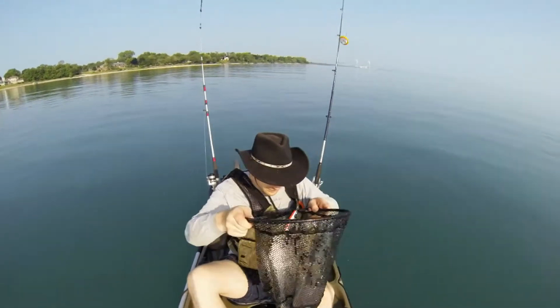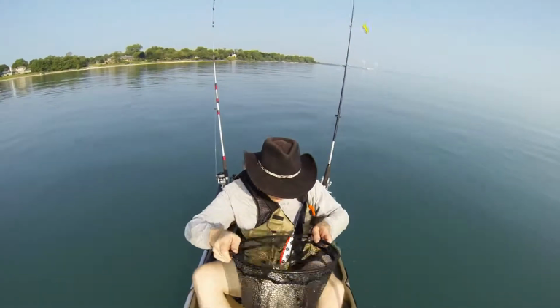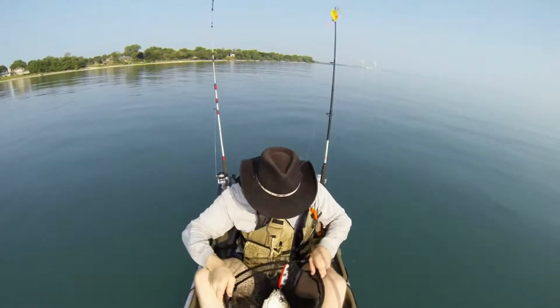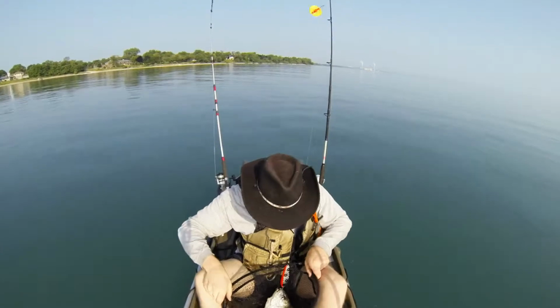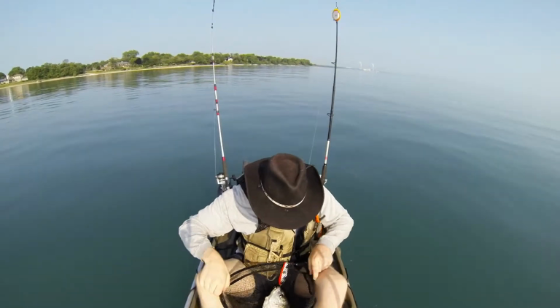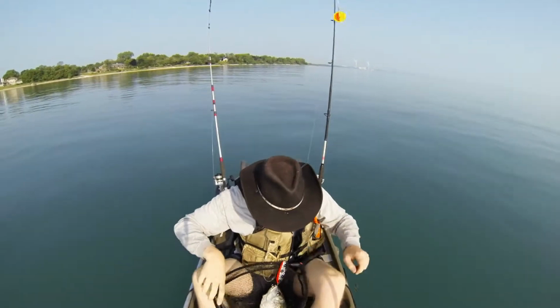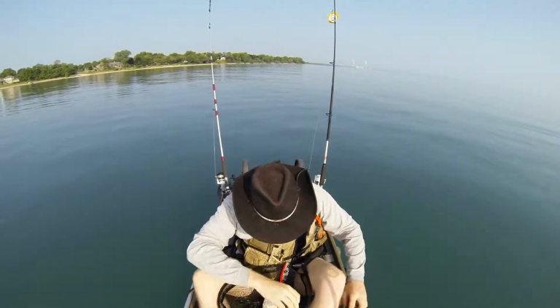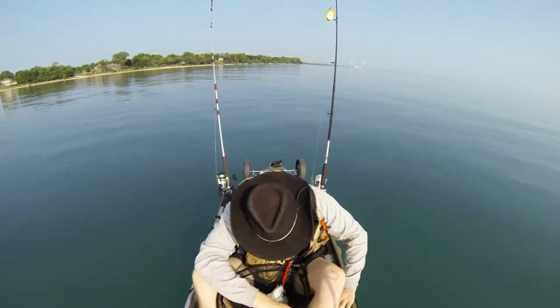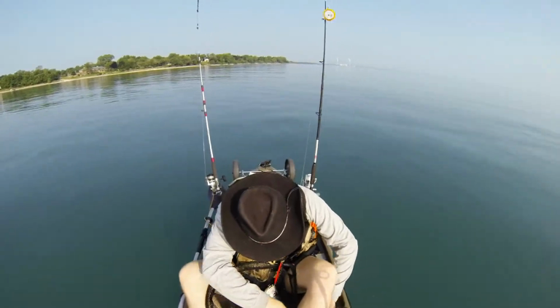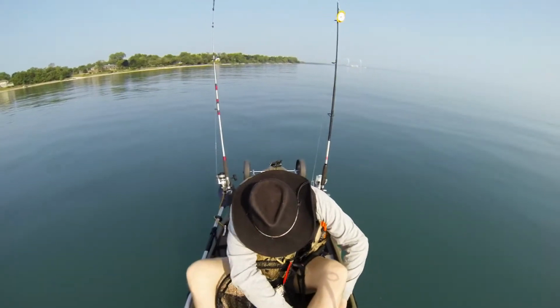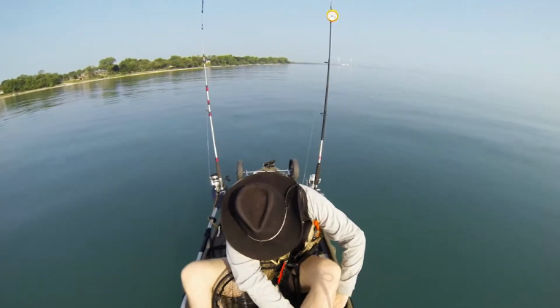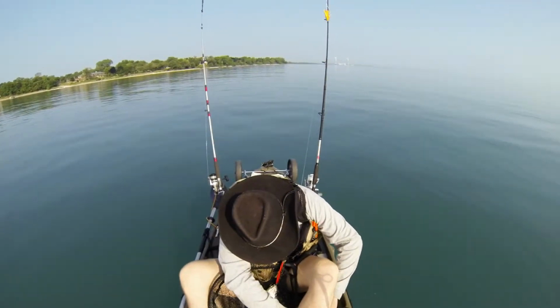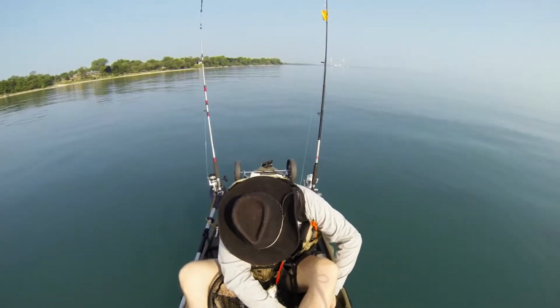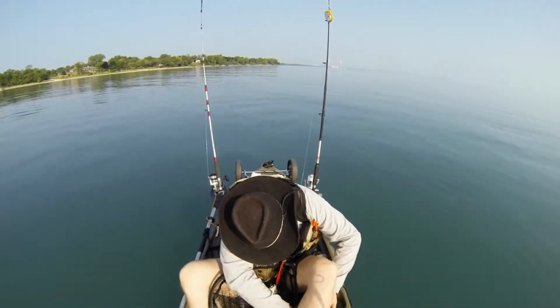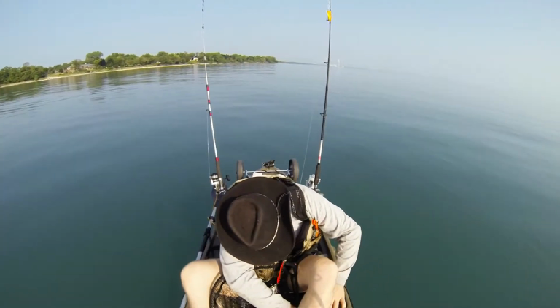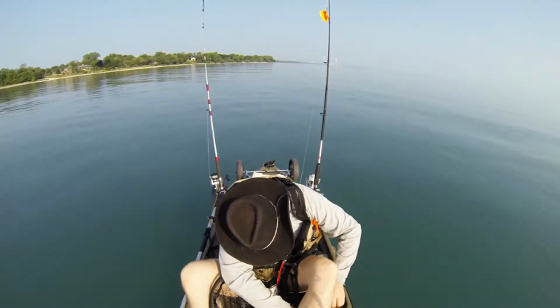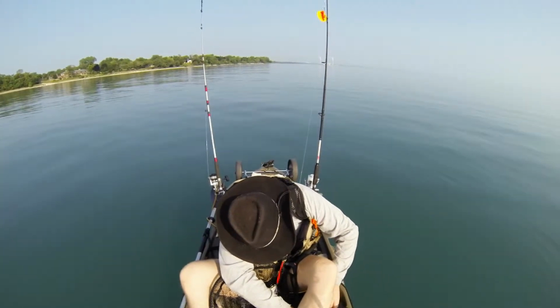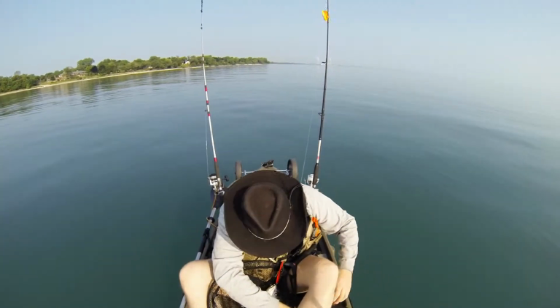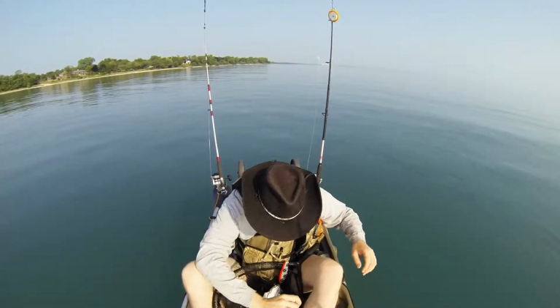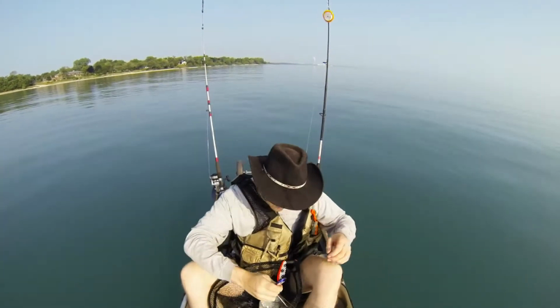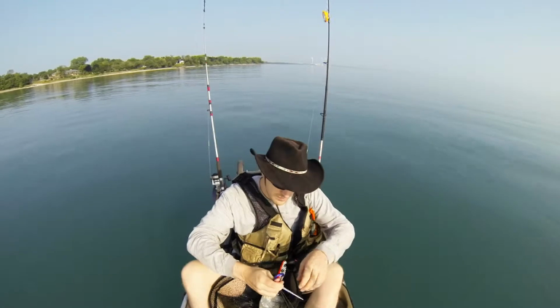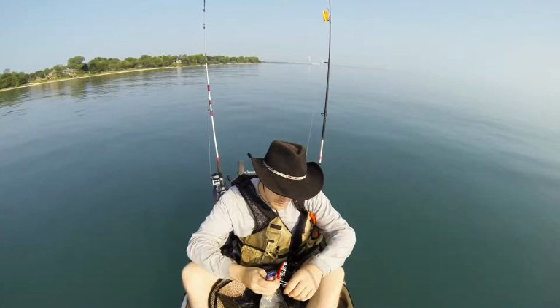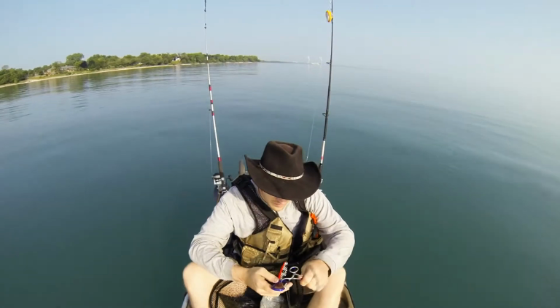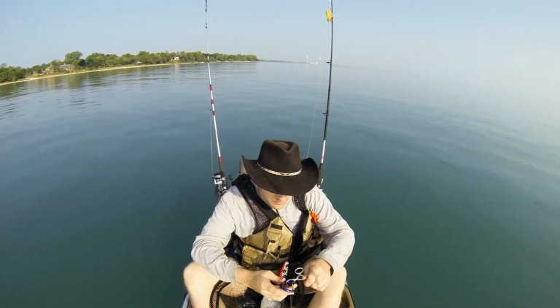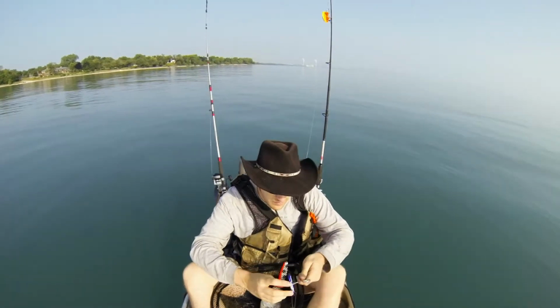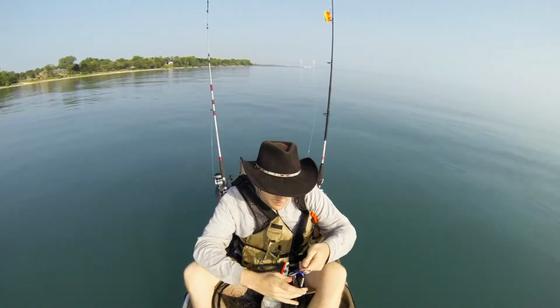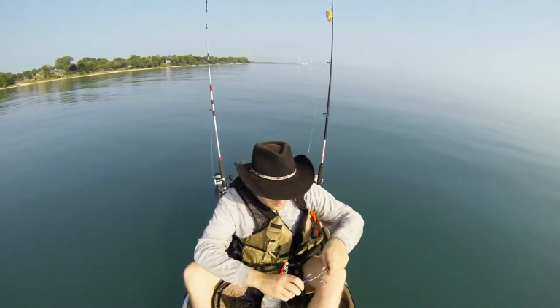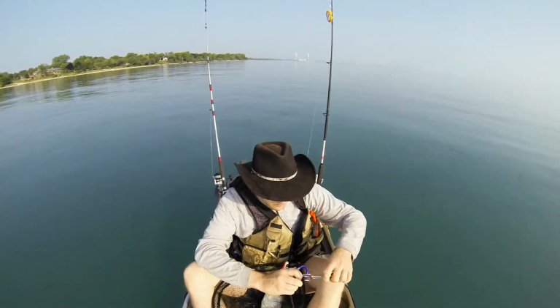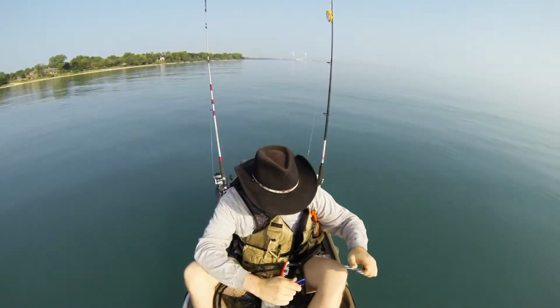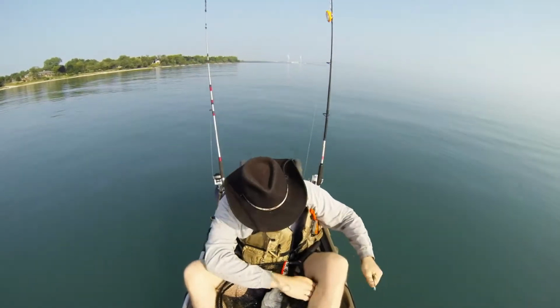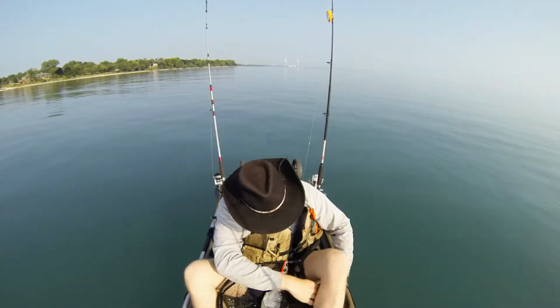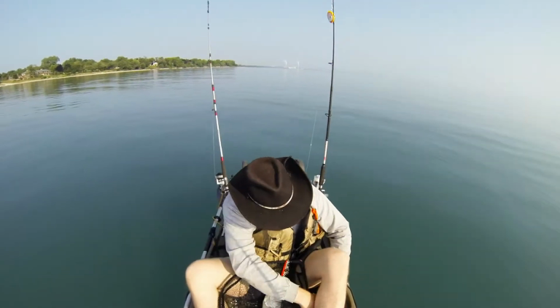Anyway, you can see here I get it in. I'm using a Dipsy. I was probably about 10 to 15 feet down, and I had a nice silver lure there with a red stripe and black spots.